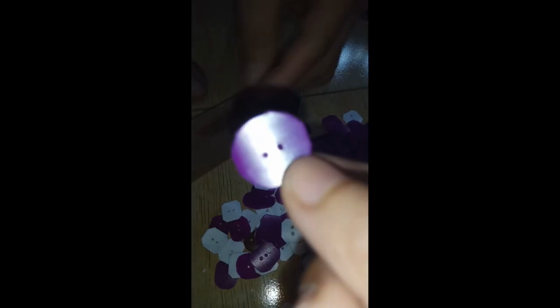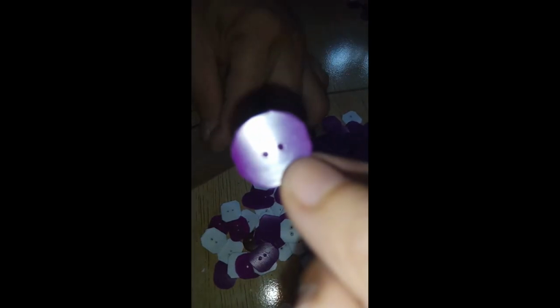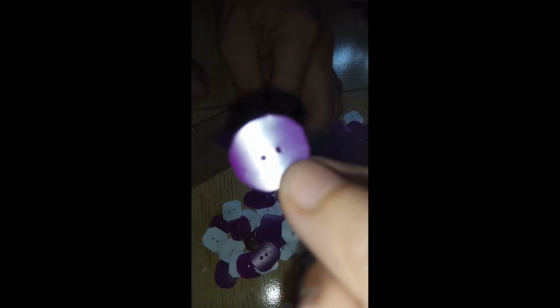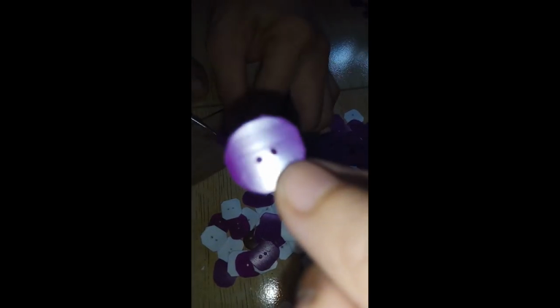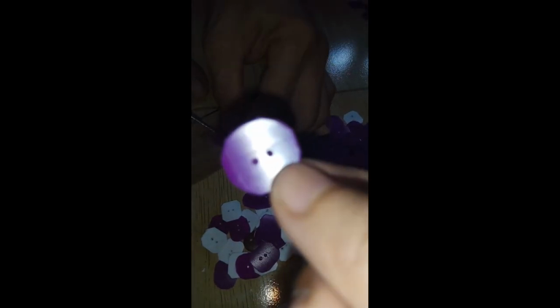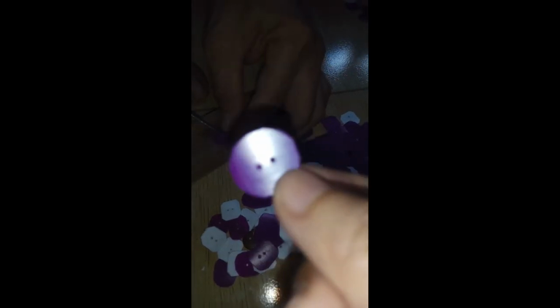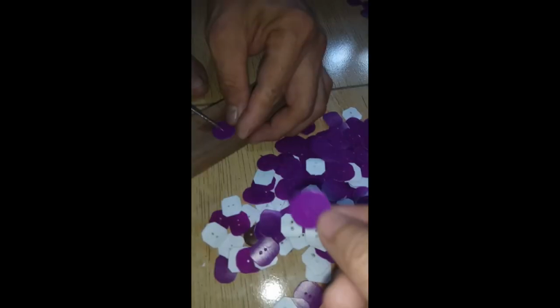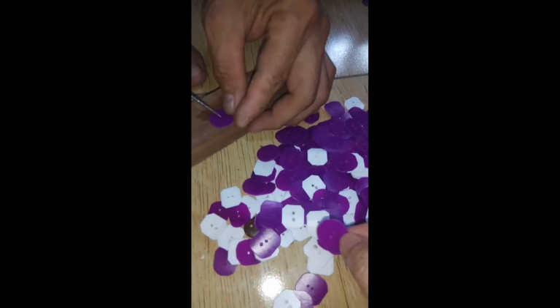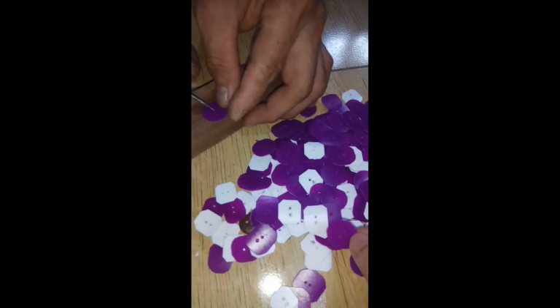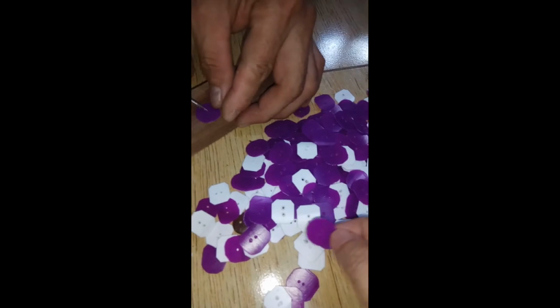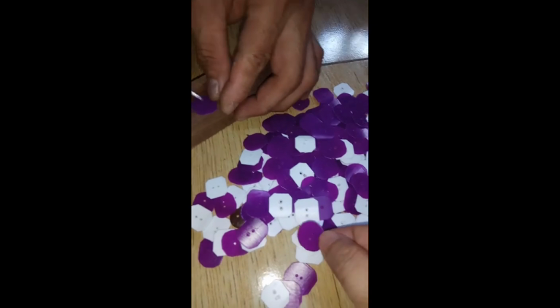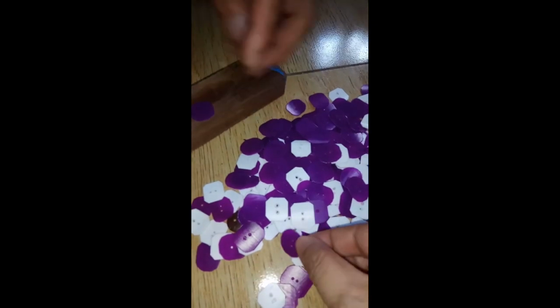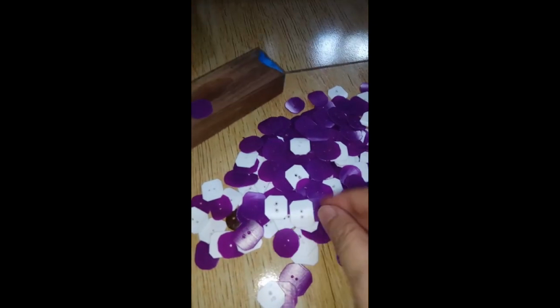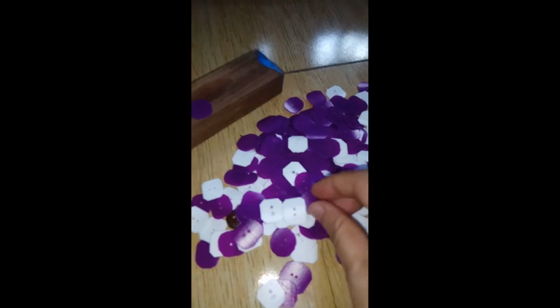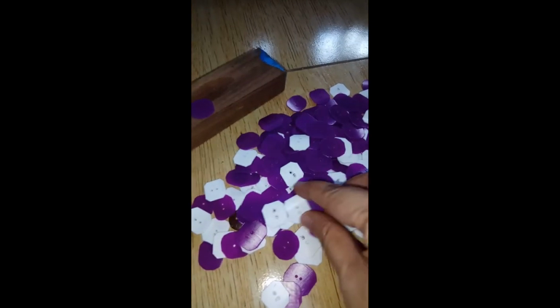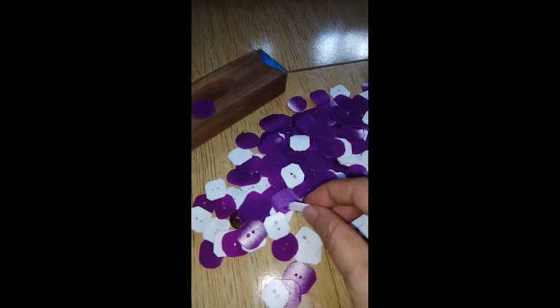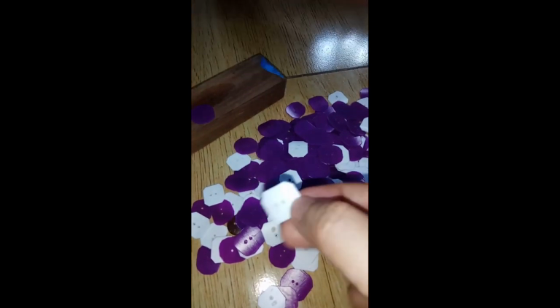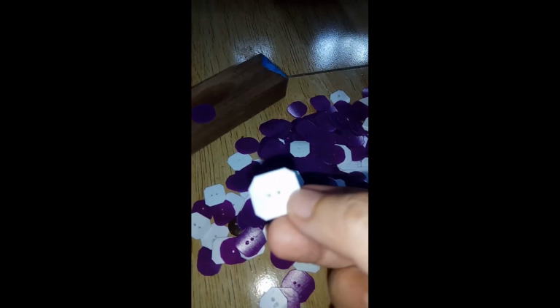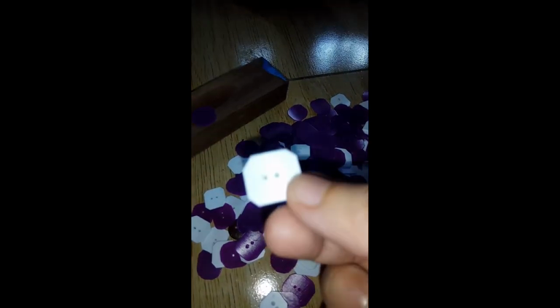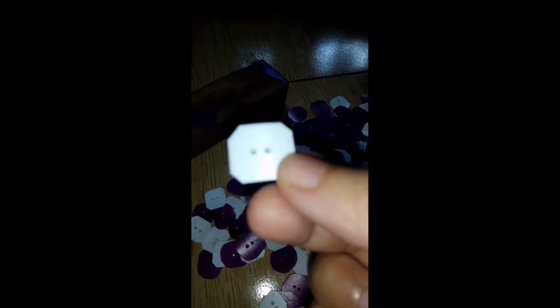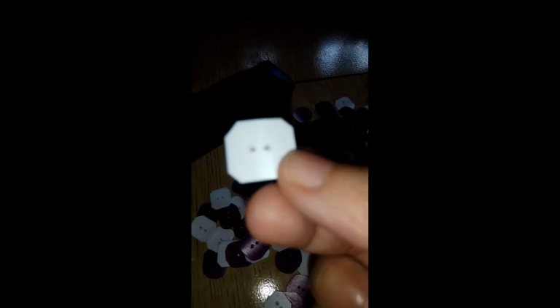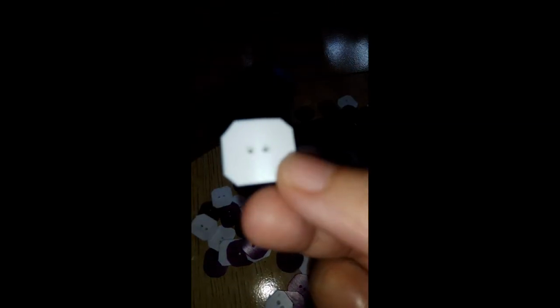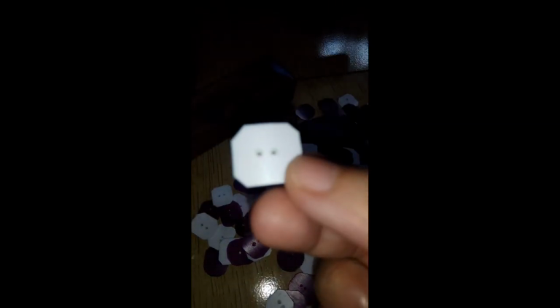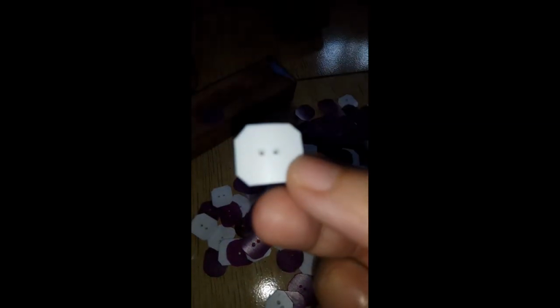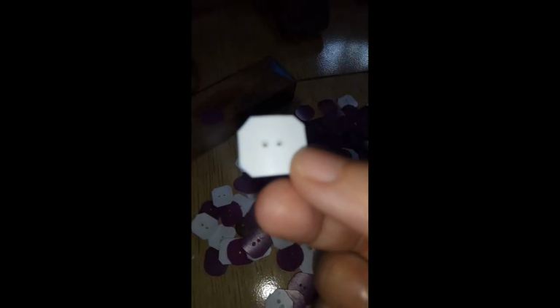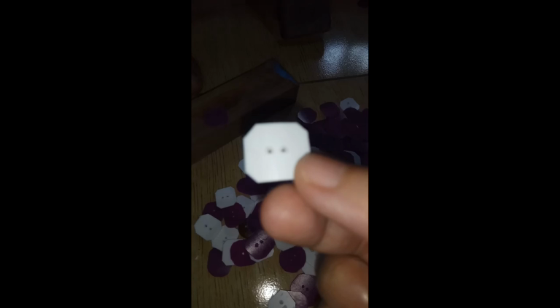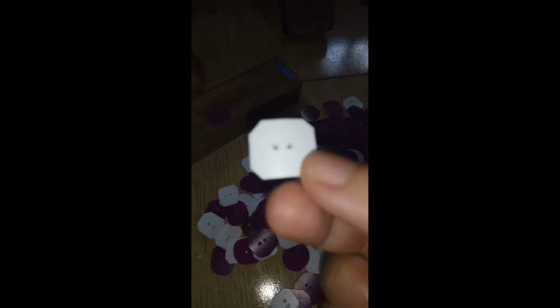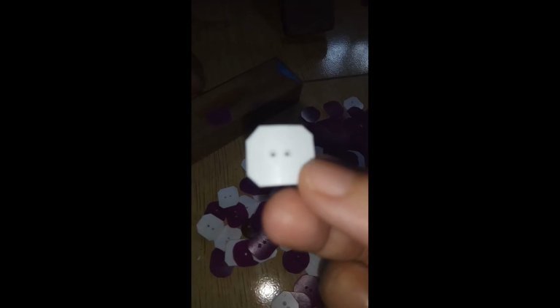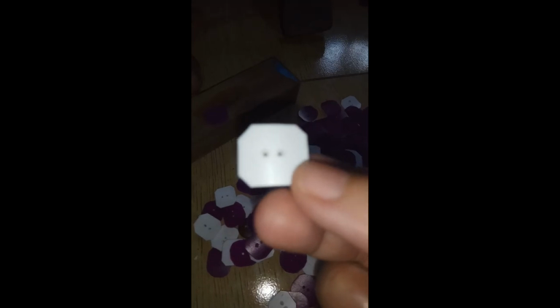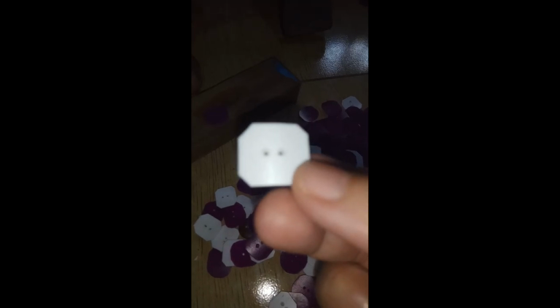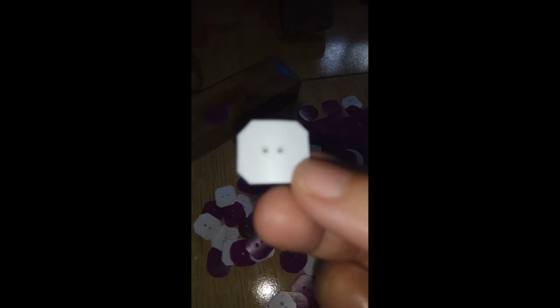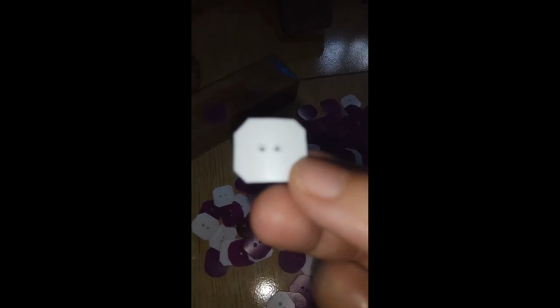Hello friends! Welcome back to my channel. This is Marella B. This past few days, I have been making ear savers to be given away to frontliners.